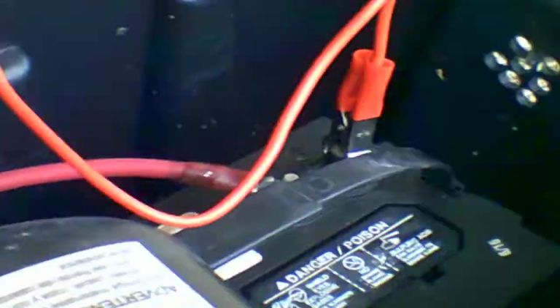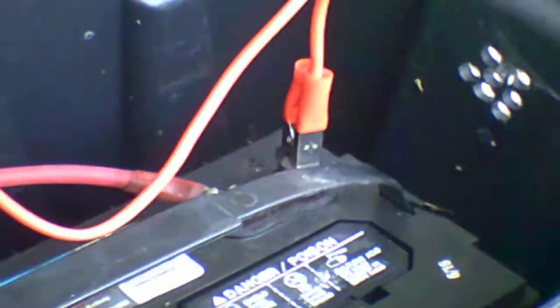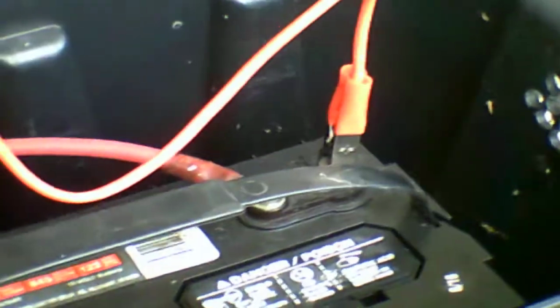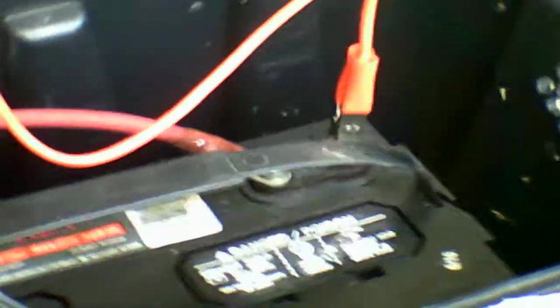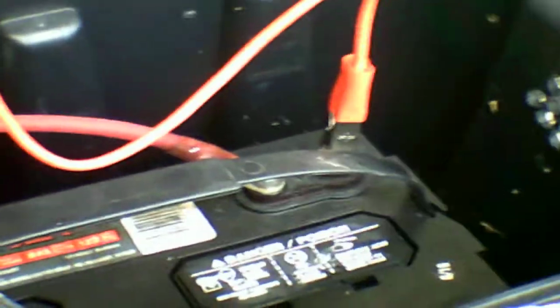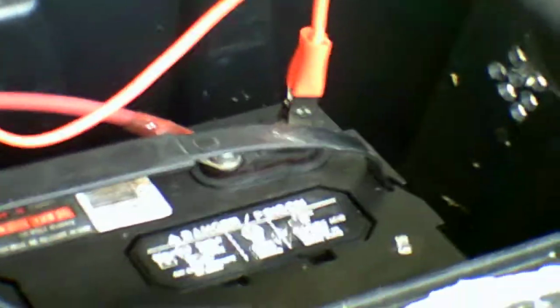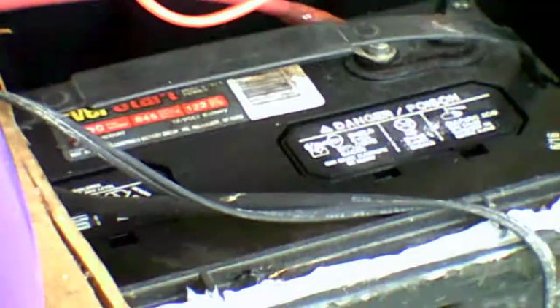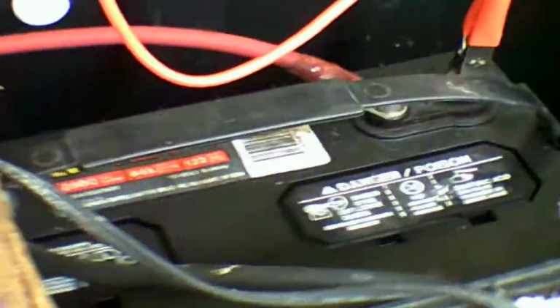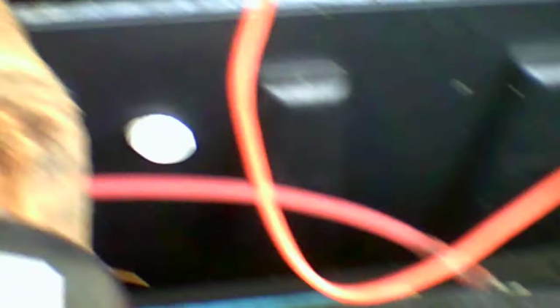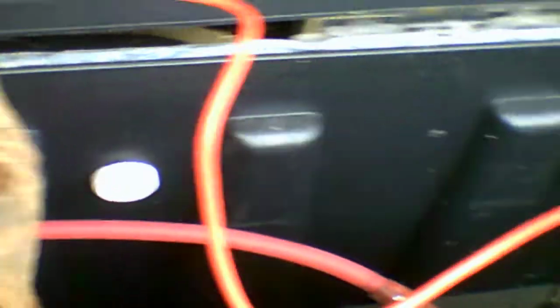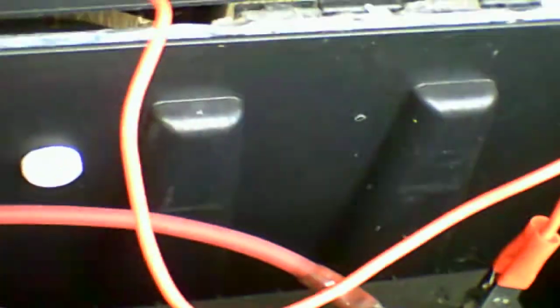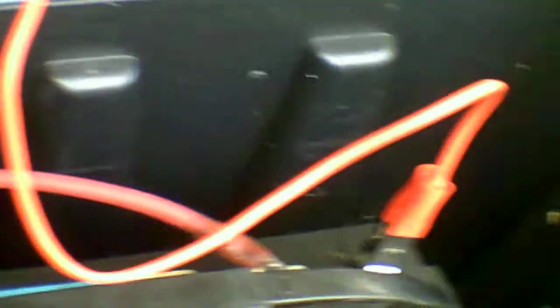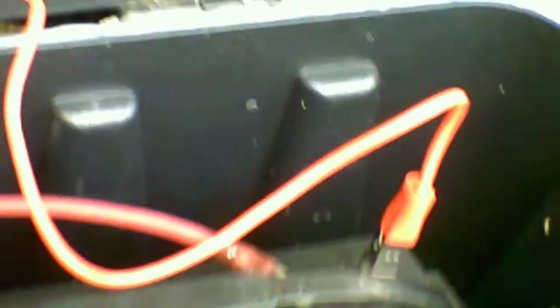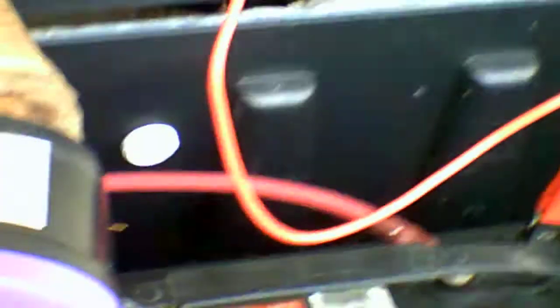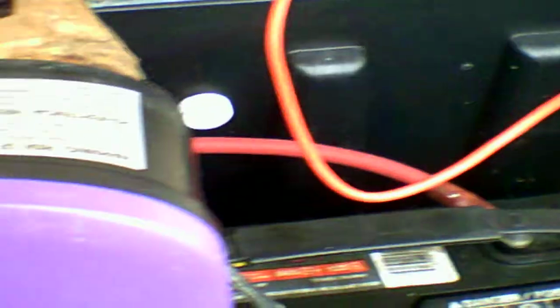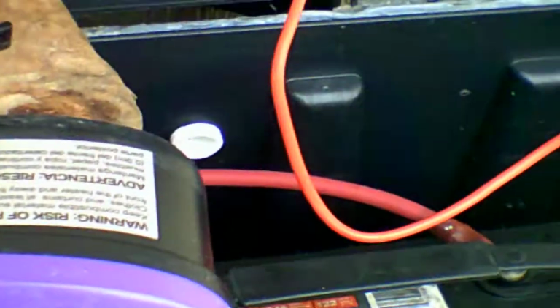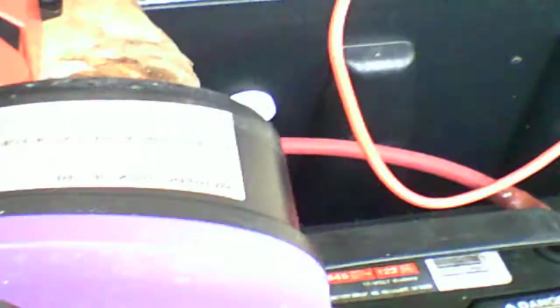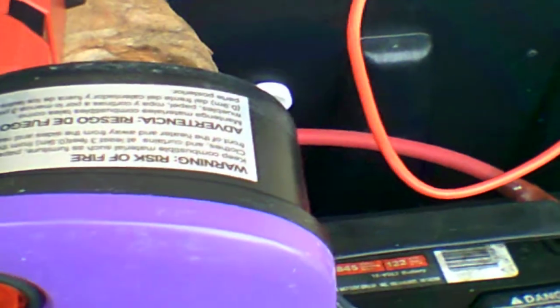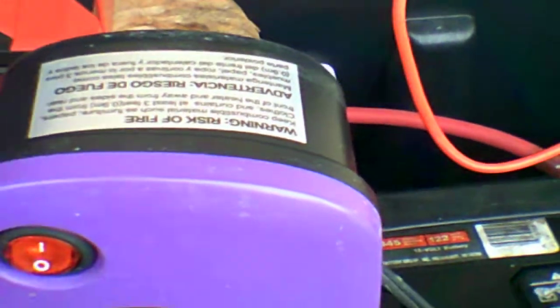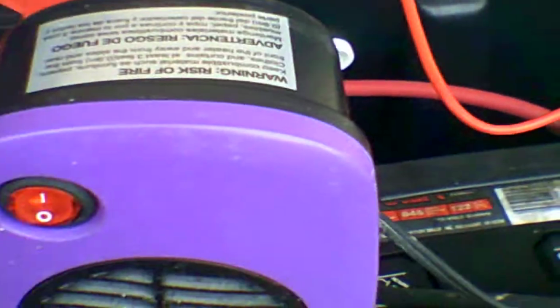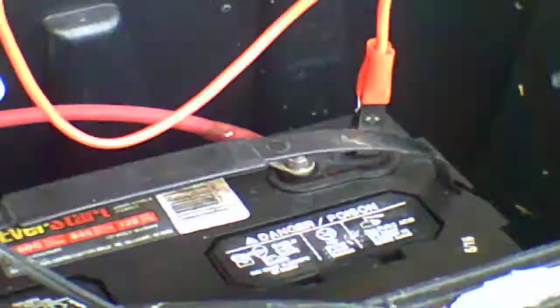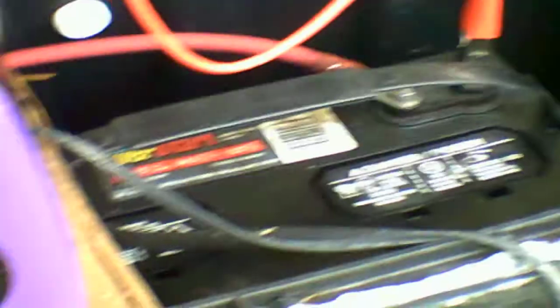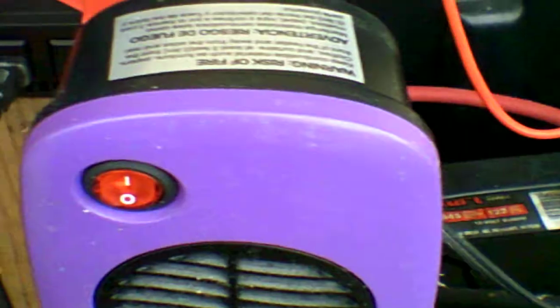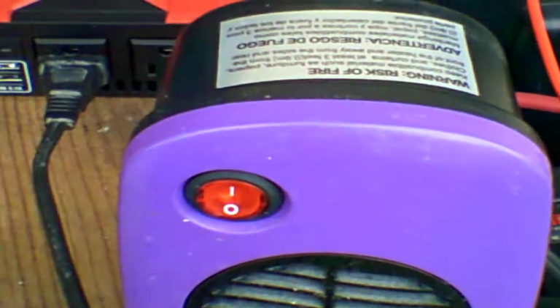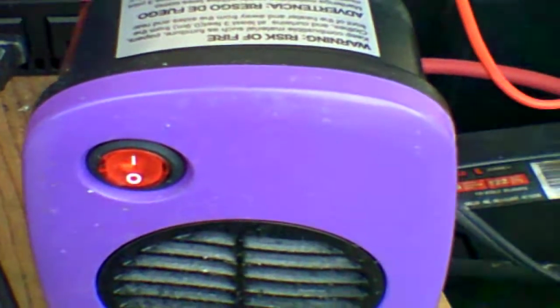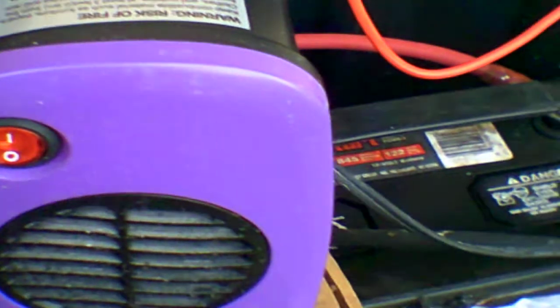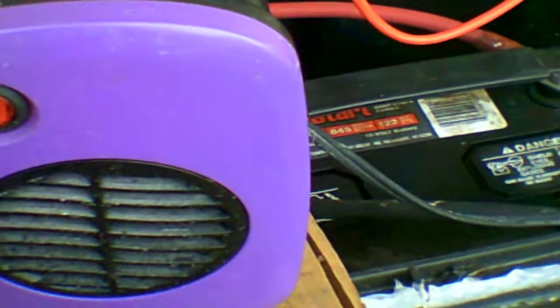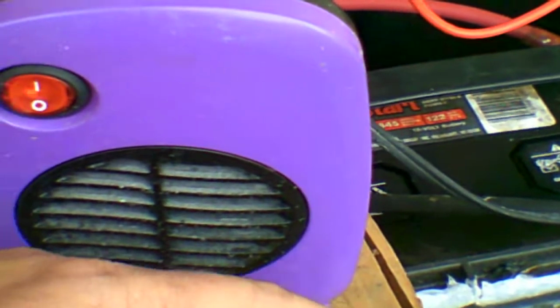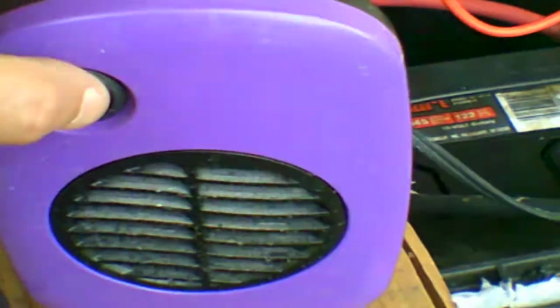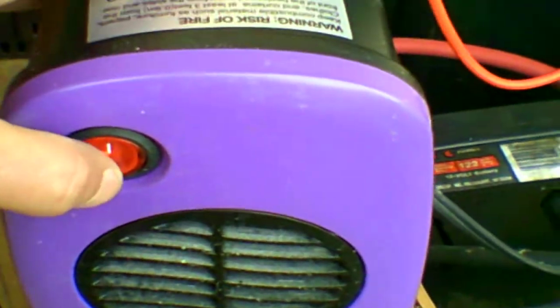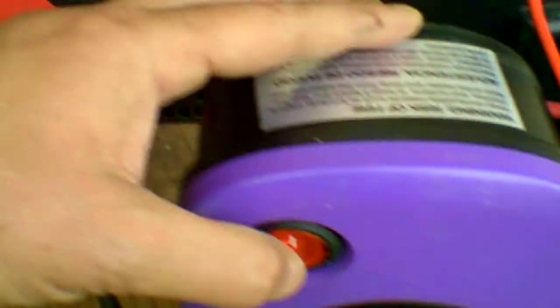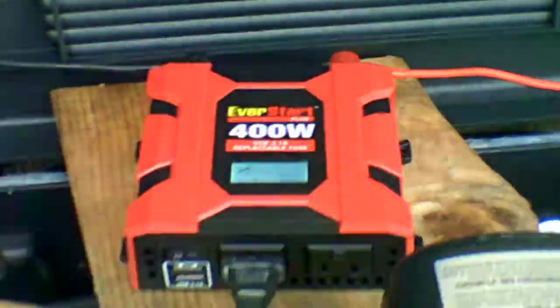Now this would be hardwired if I did this — permanently. So there you go. This will pull this little heater.